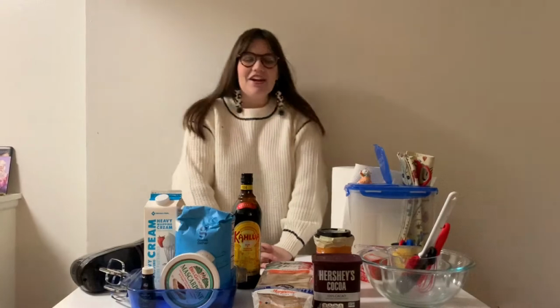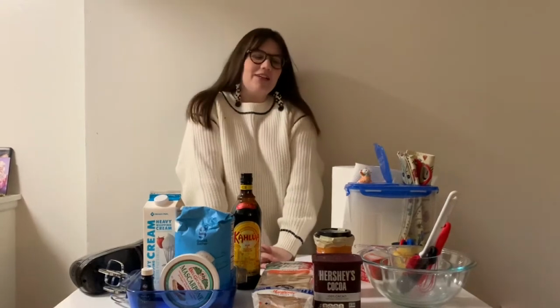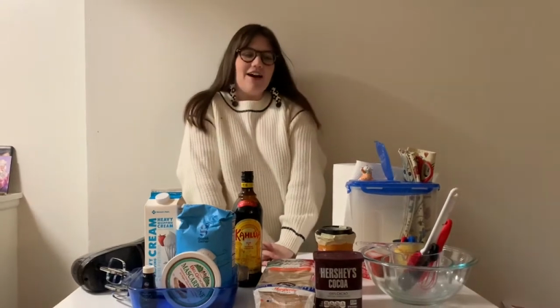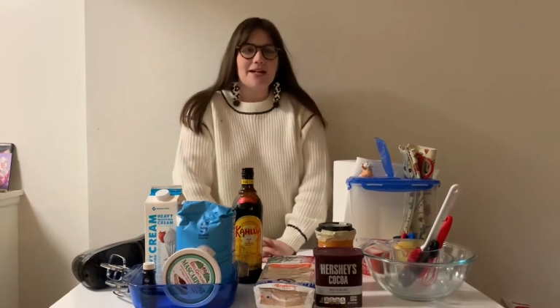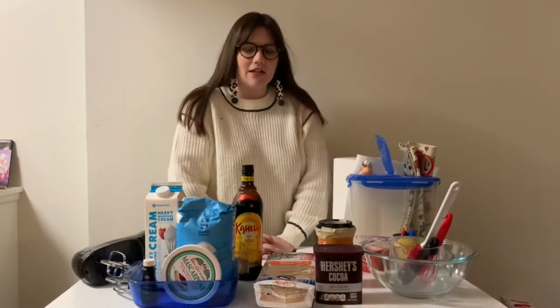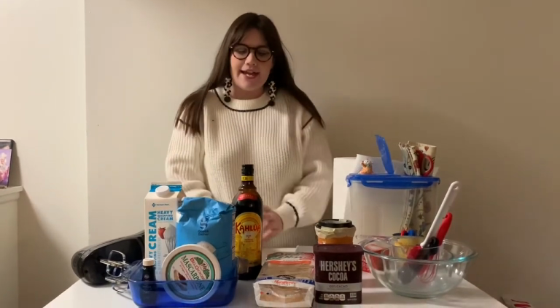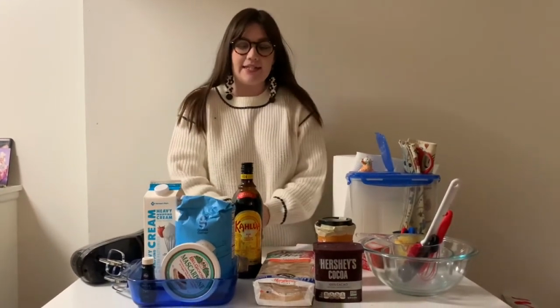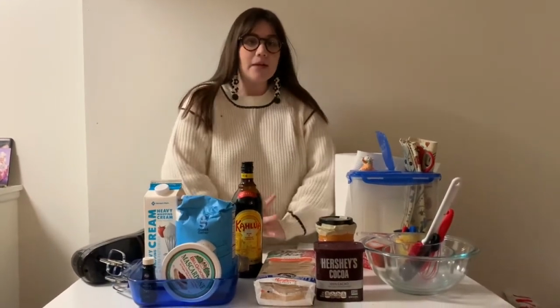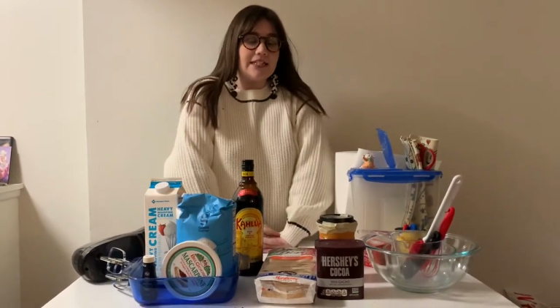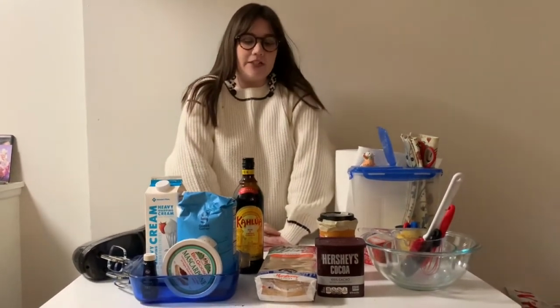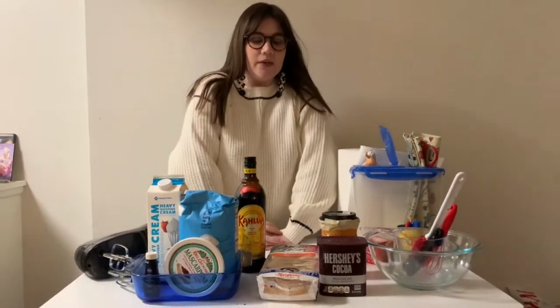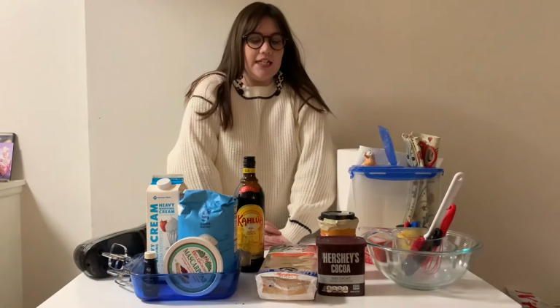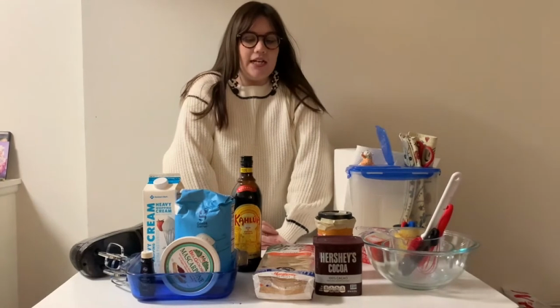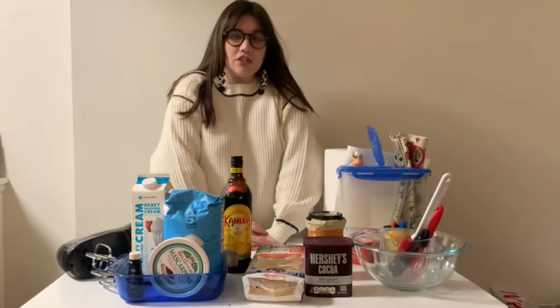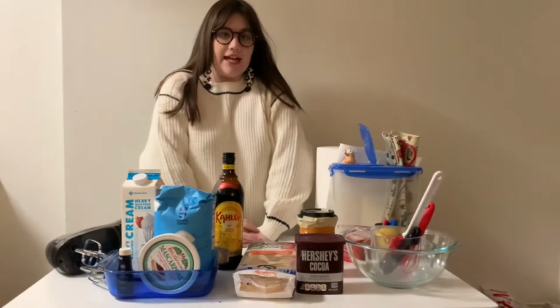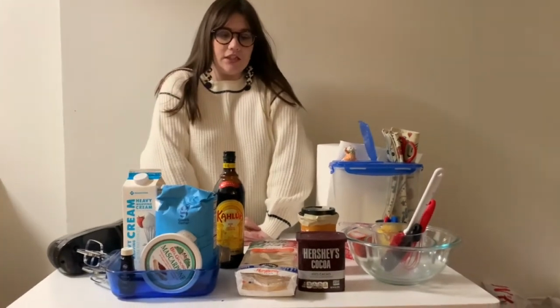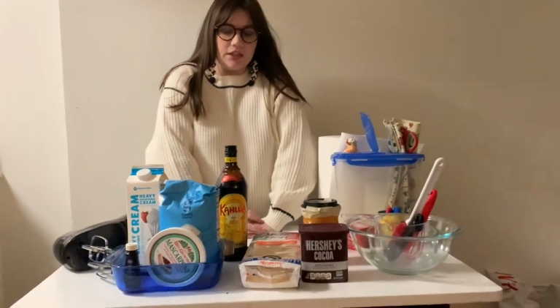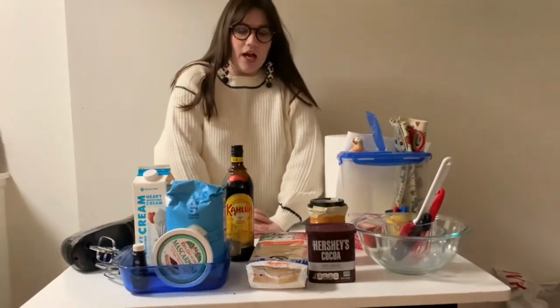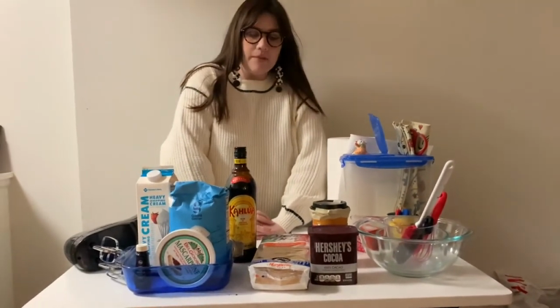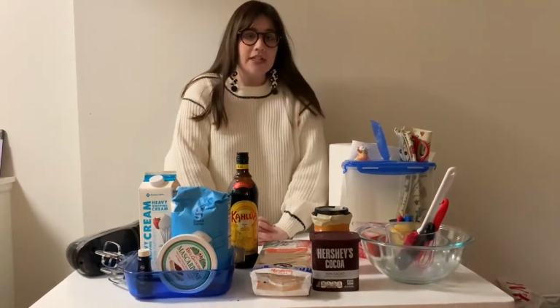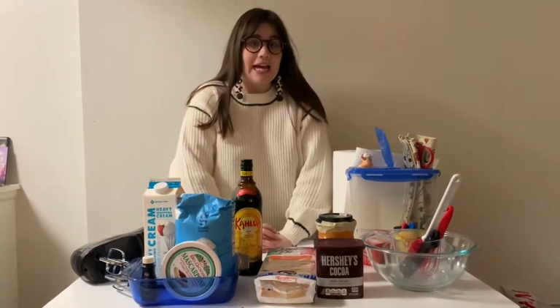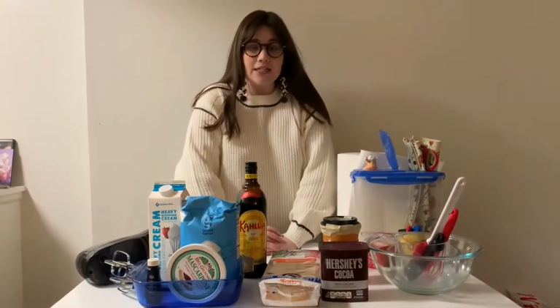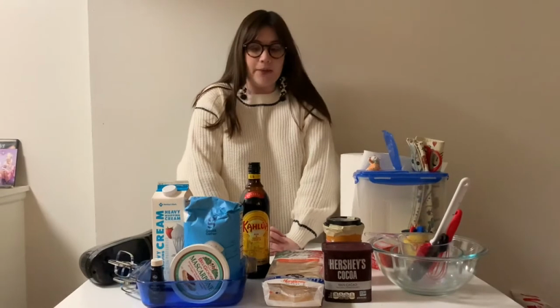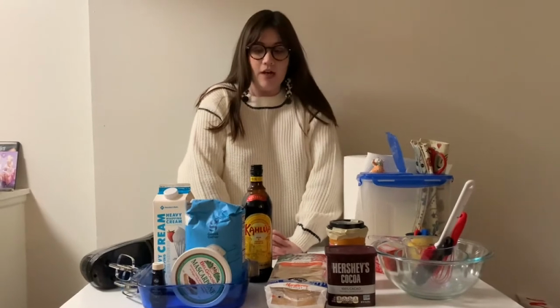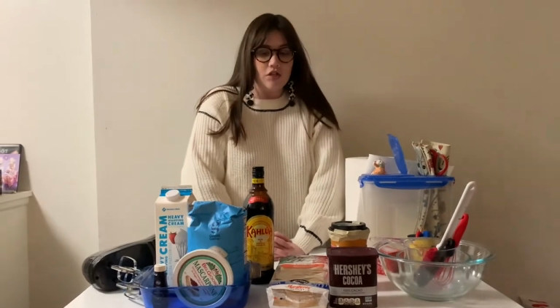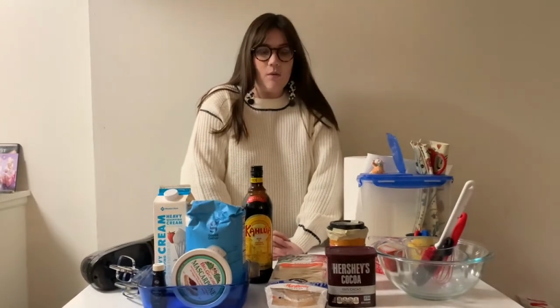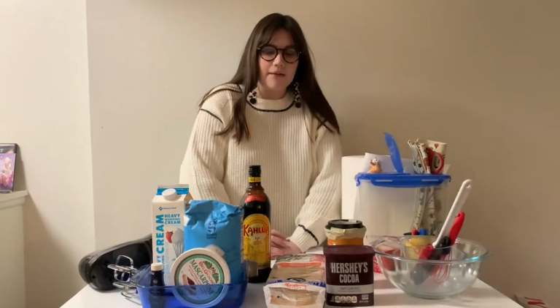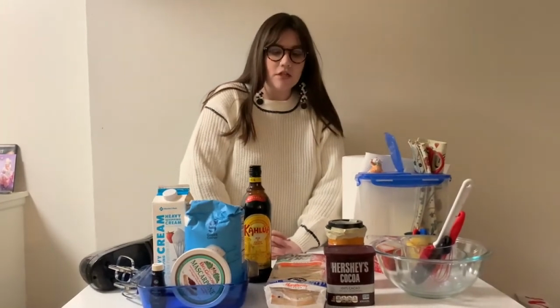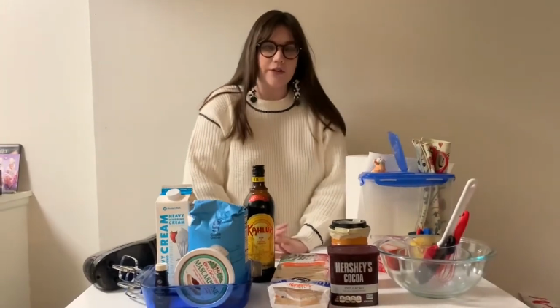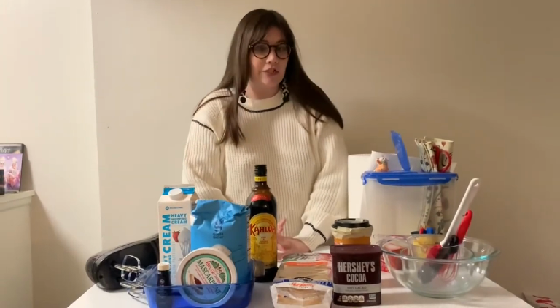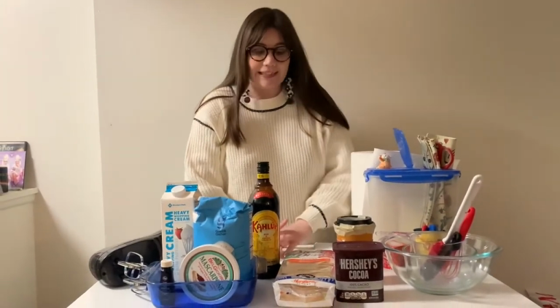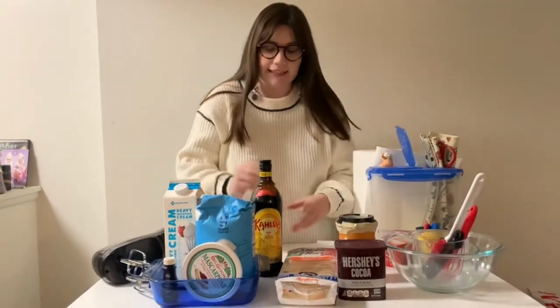Hello everyone, my name is McKenna and today I'm going to be making tiramisu, which is a traditional Italian dessert. It only takes about 10 minutes to prepare, so I'm going to start with showing you which ingredients I need.